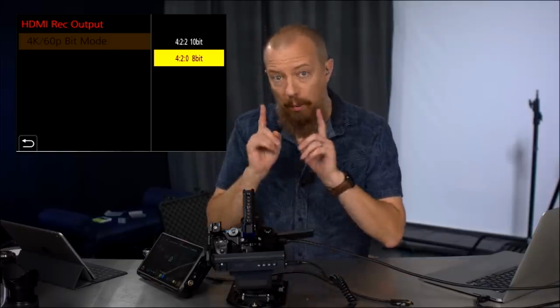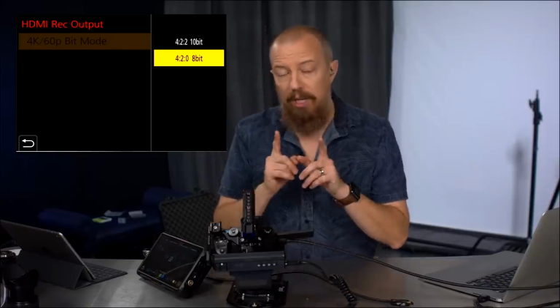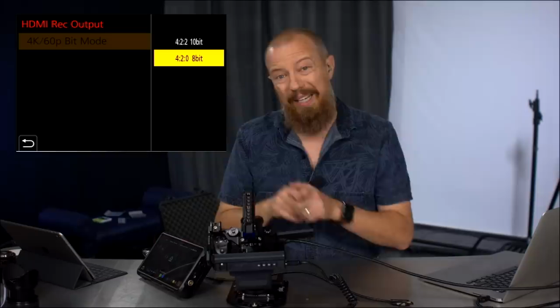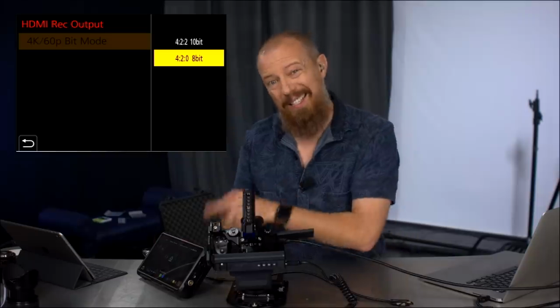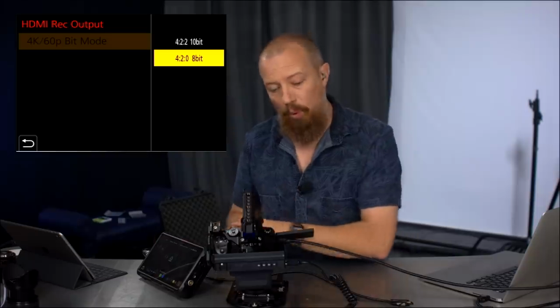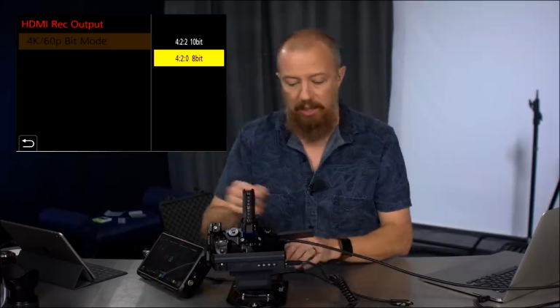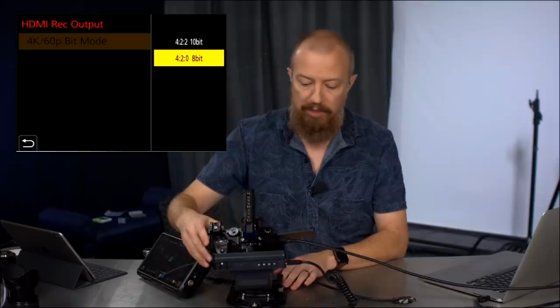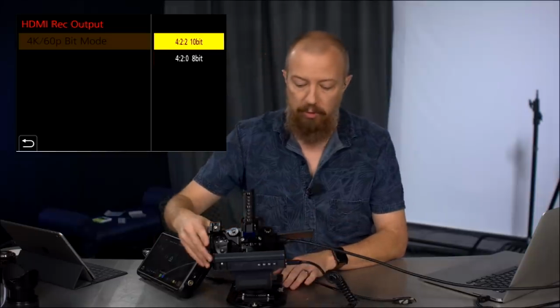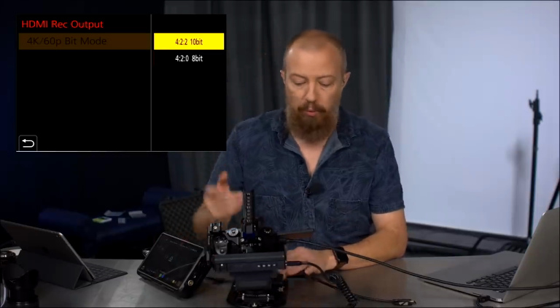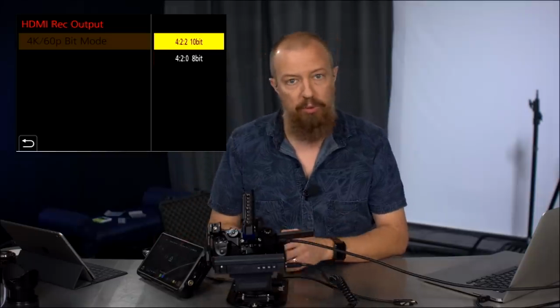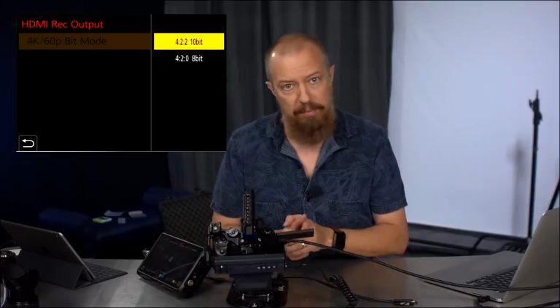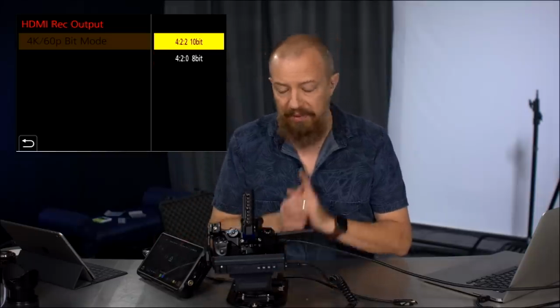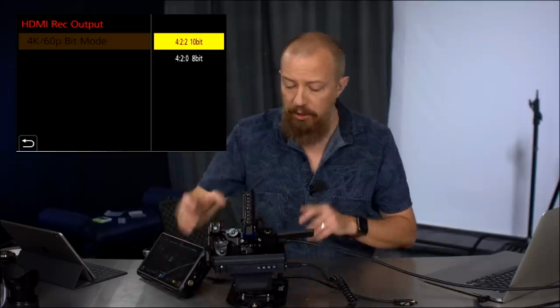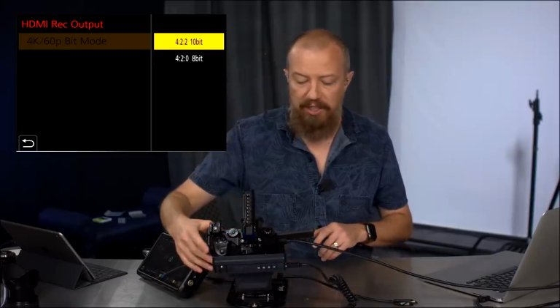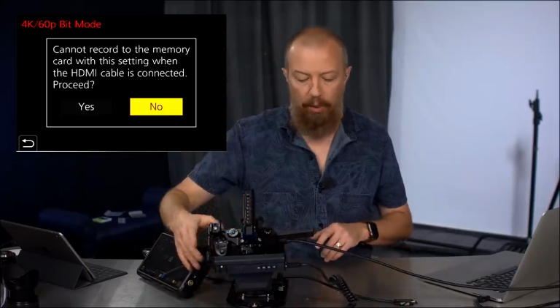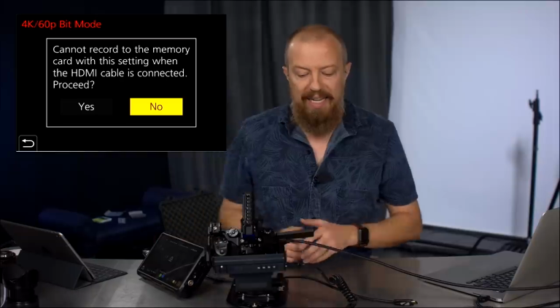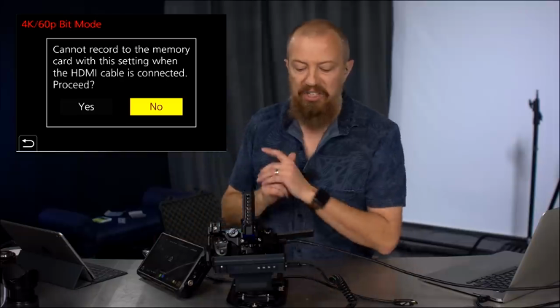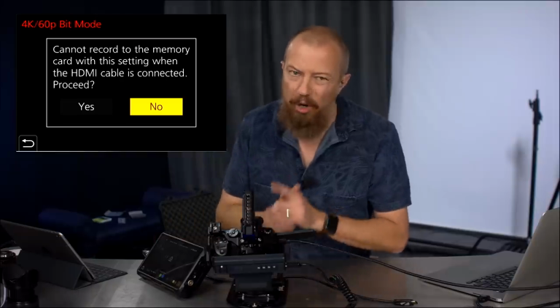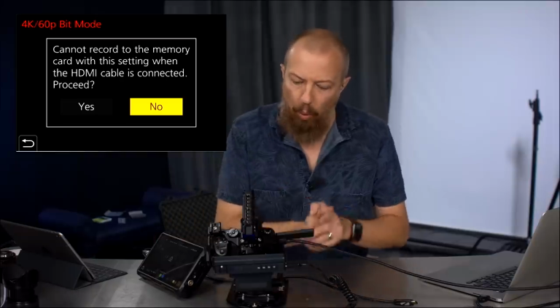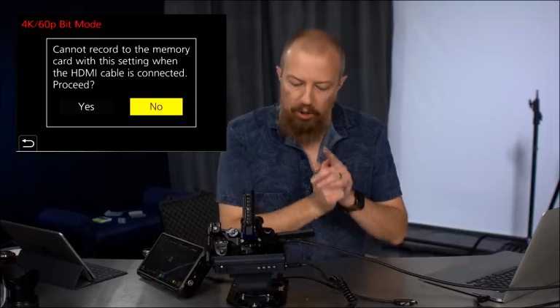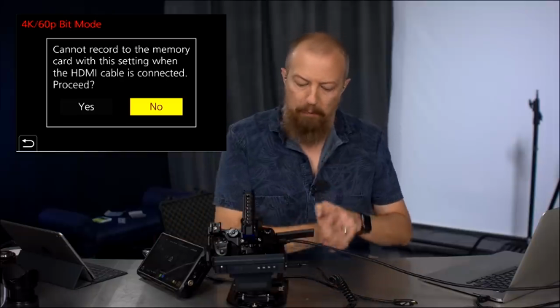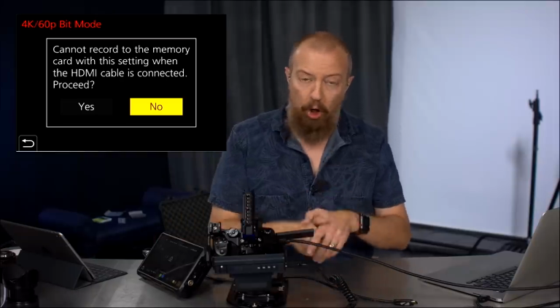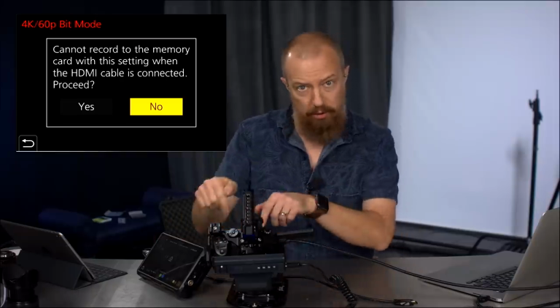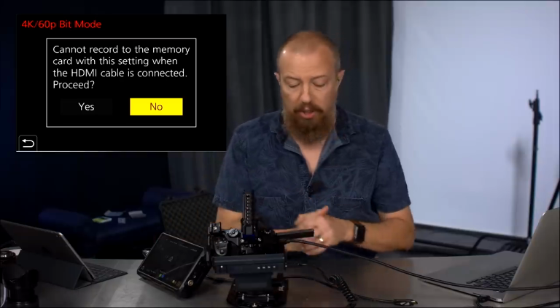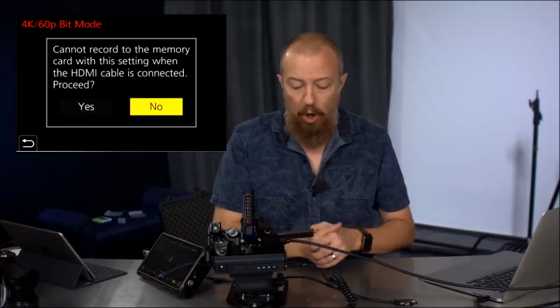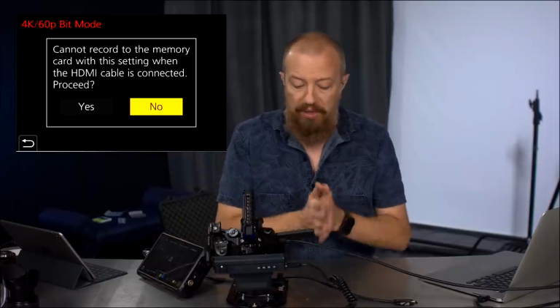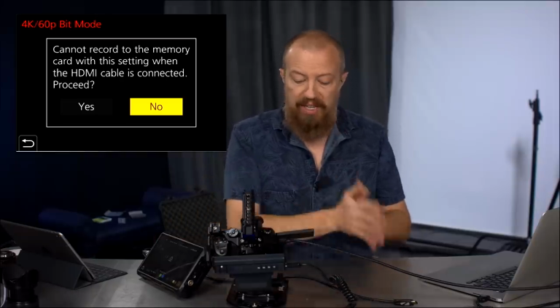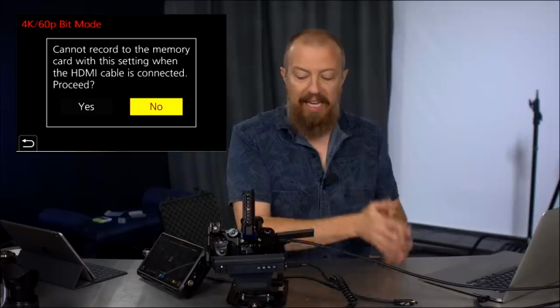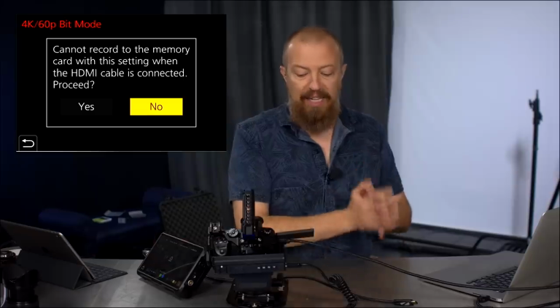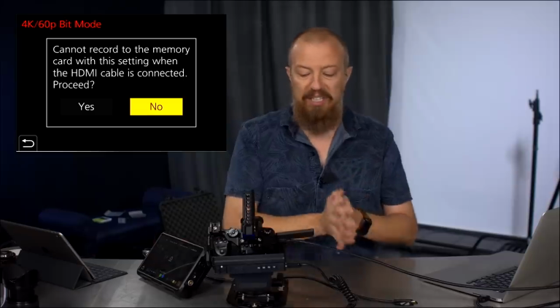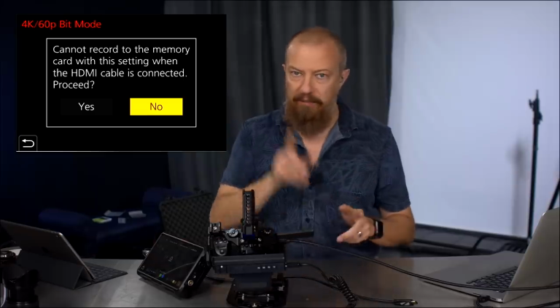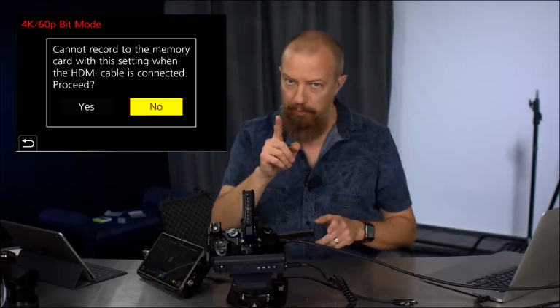However, if you want to get that 10-bit recording, then you go to this menu and you switch it to 422 10-bit. Now when you do this, it's going to give you a warning. It says 'cannot record to the memory card — the internal SD card — with this setting when the HDMI cable is connected.' Very important point.